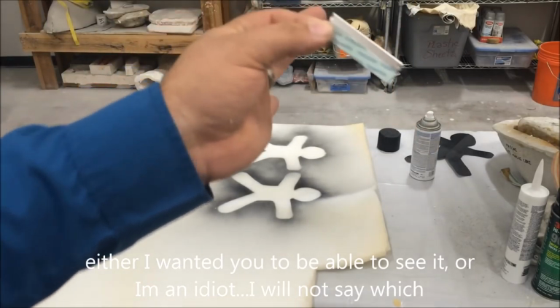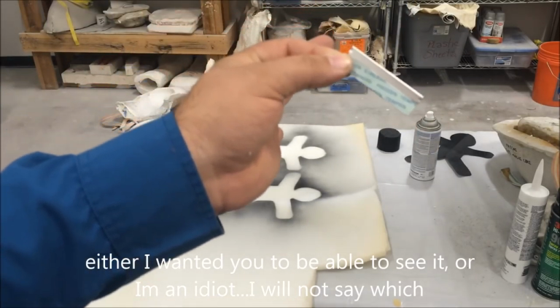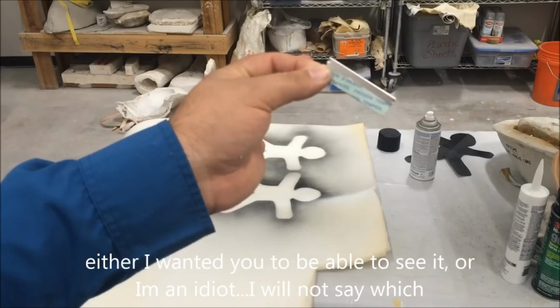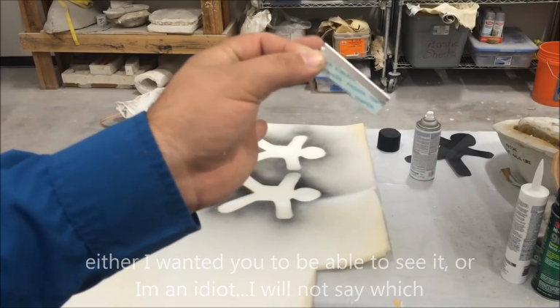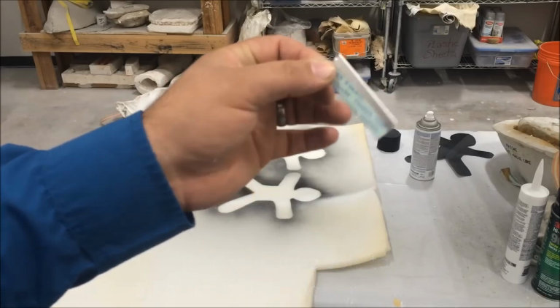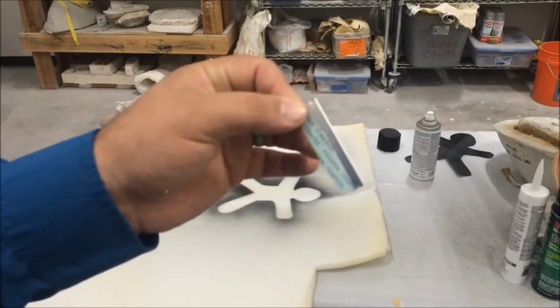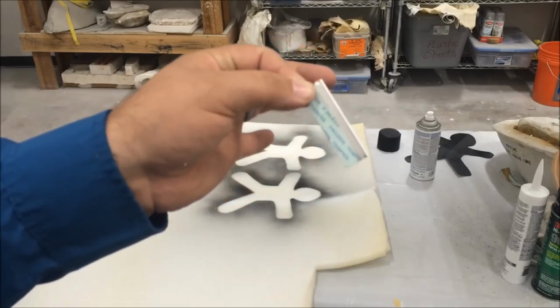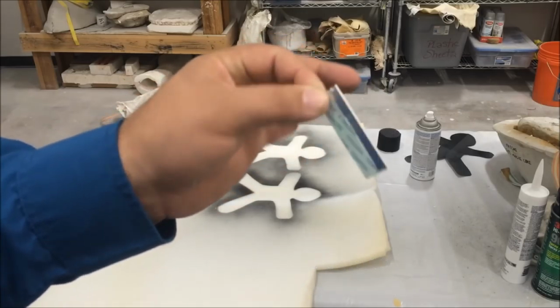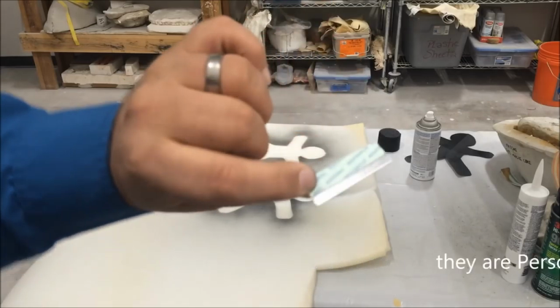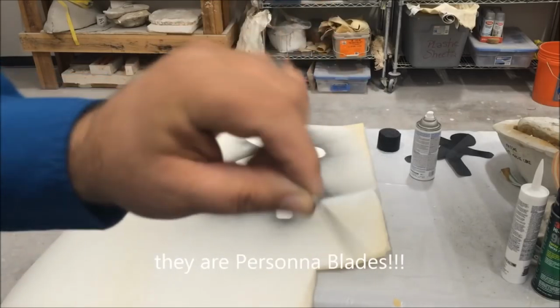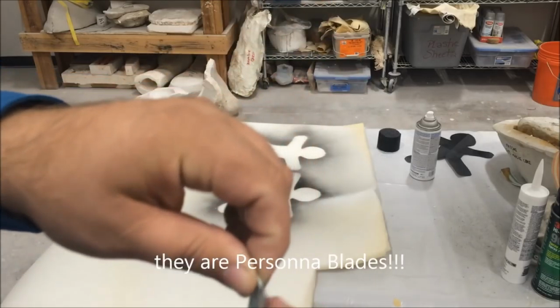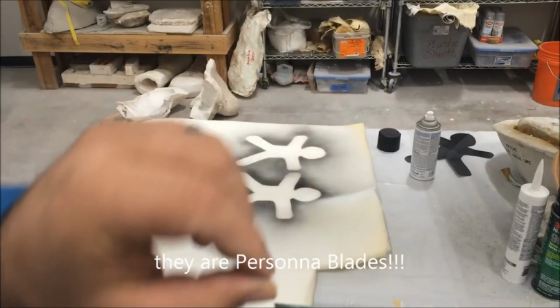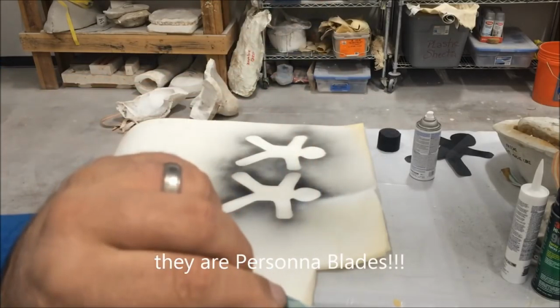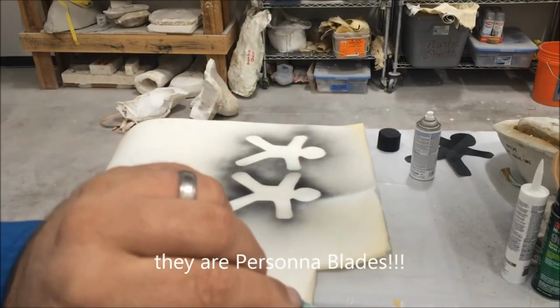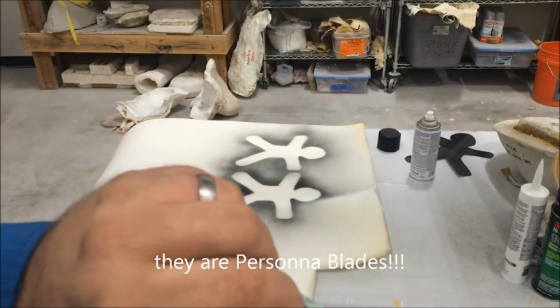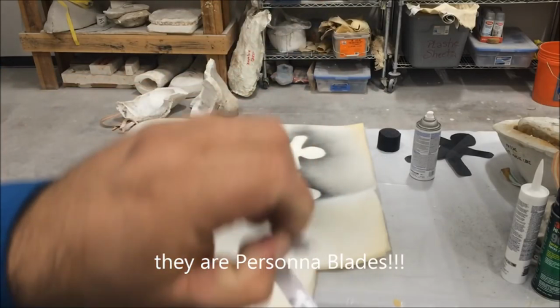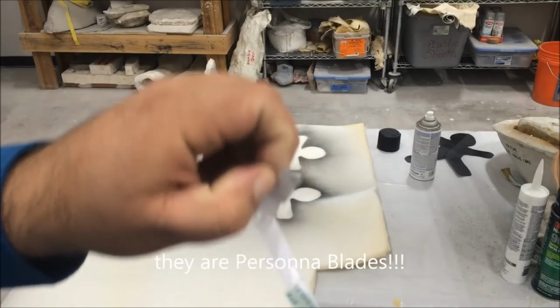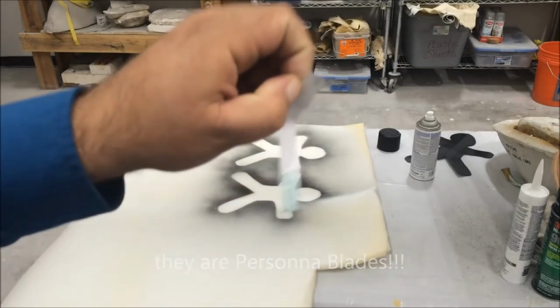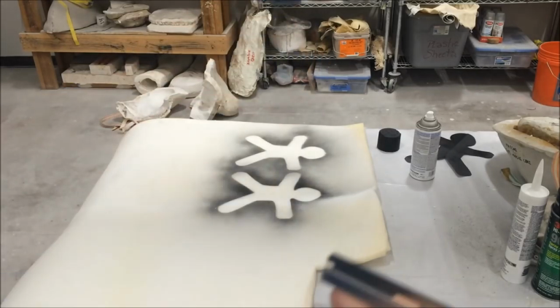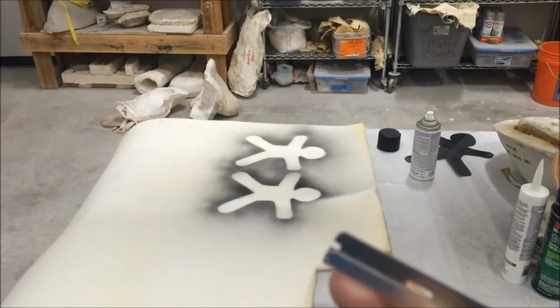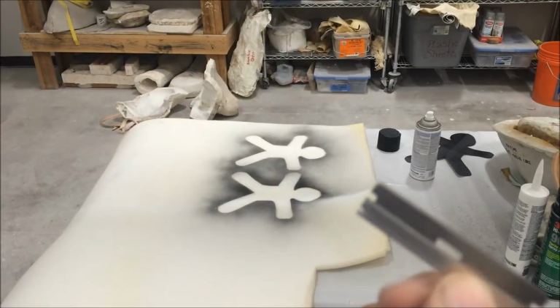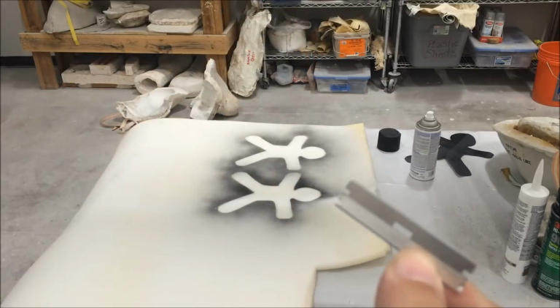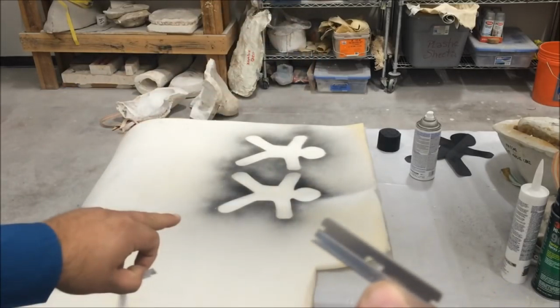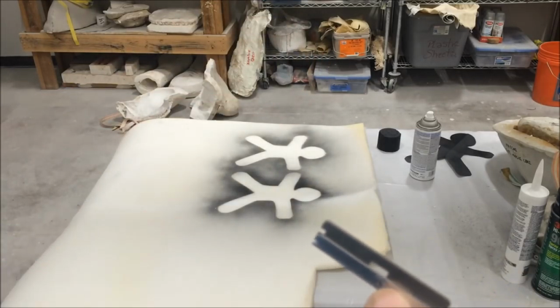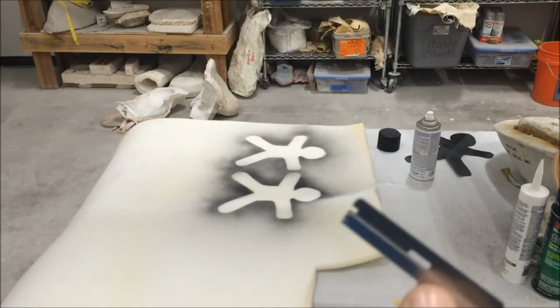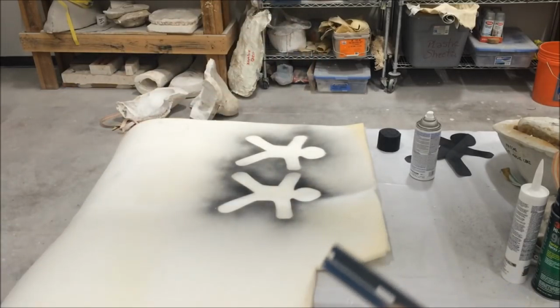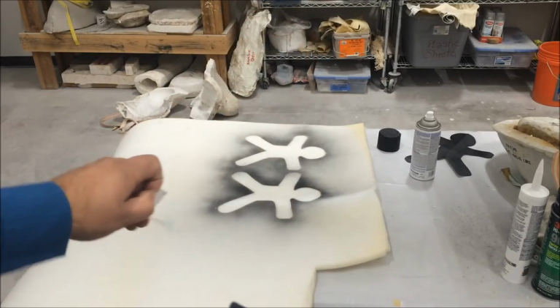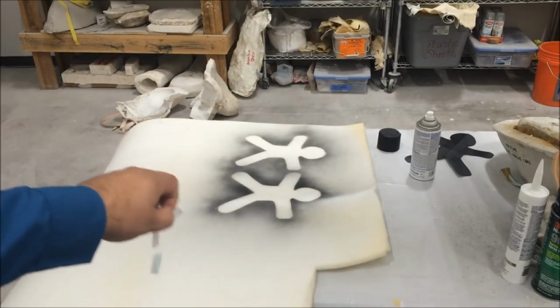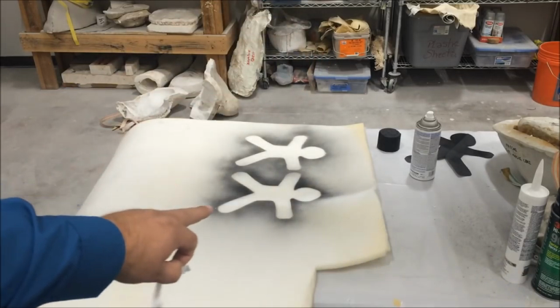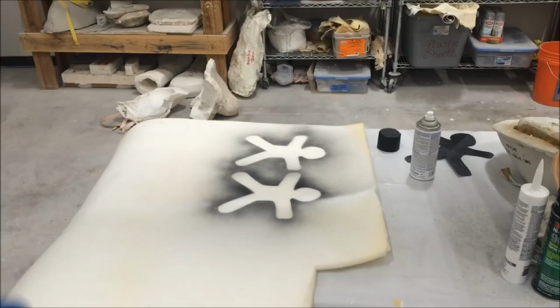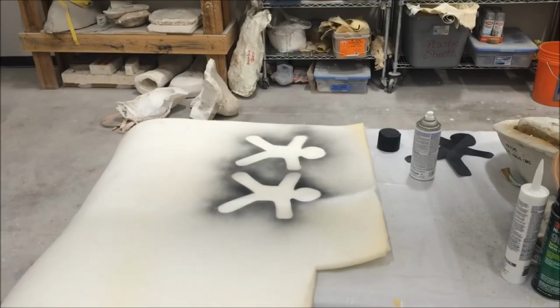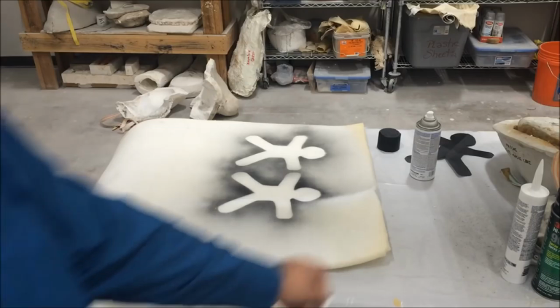You guys have seen these before. This is one of the super sharp razor blades that I use for almost all of my foam work. I'm going to go ahead and cut out these gingerbread men.